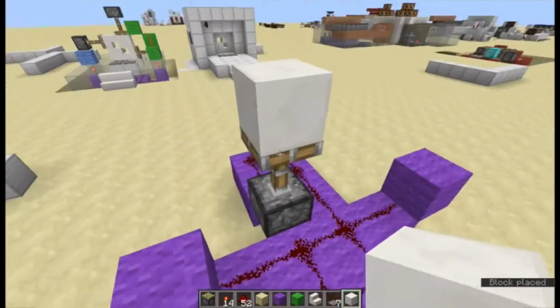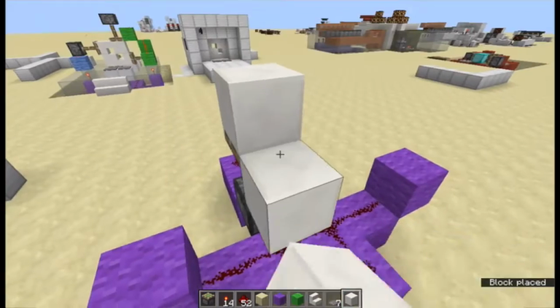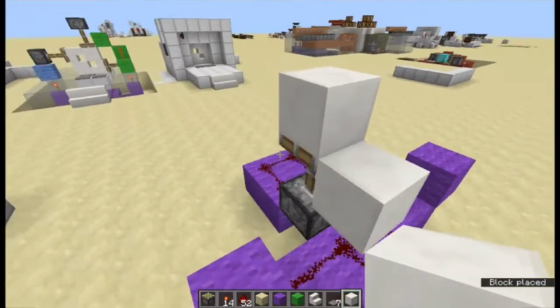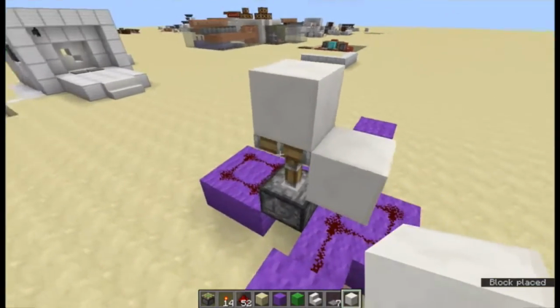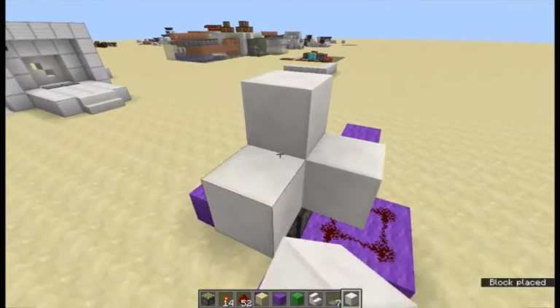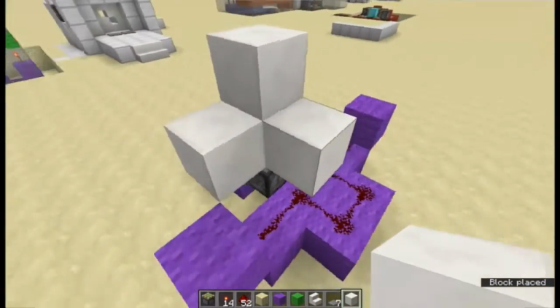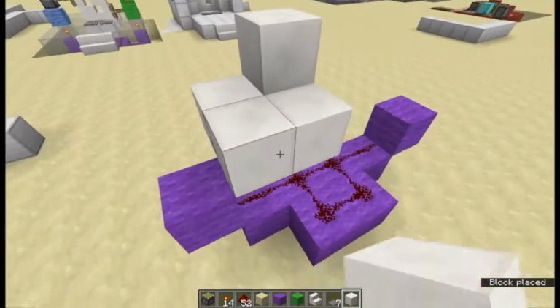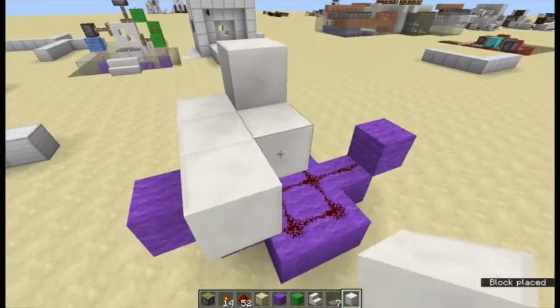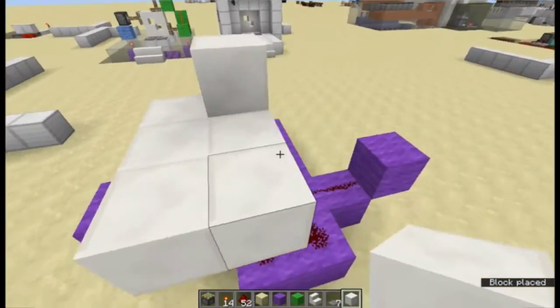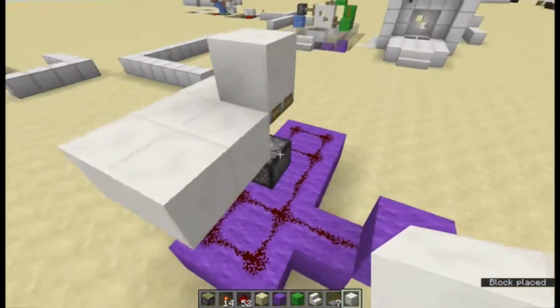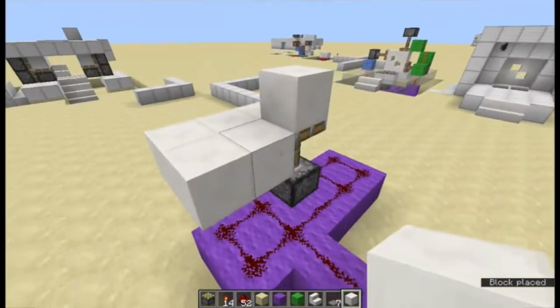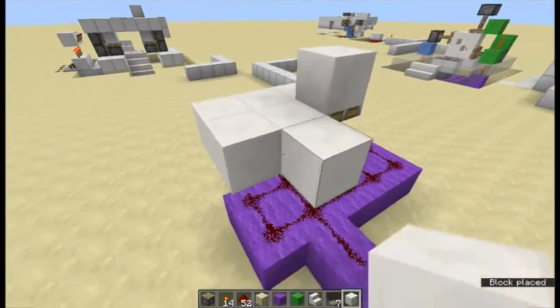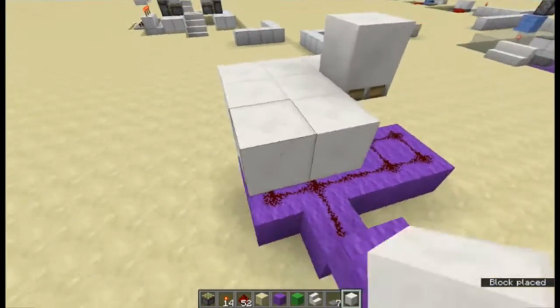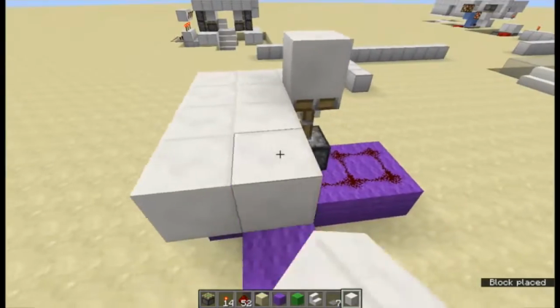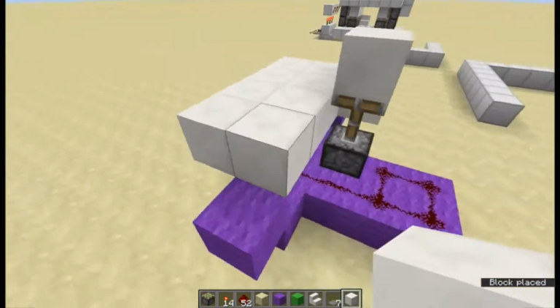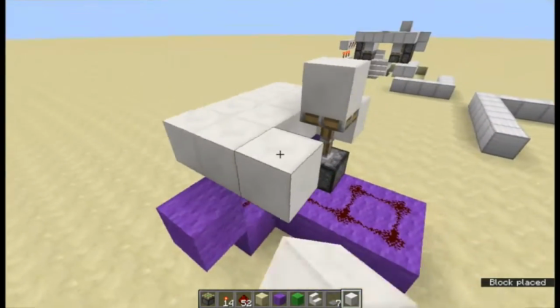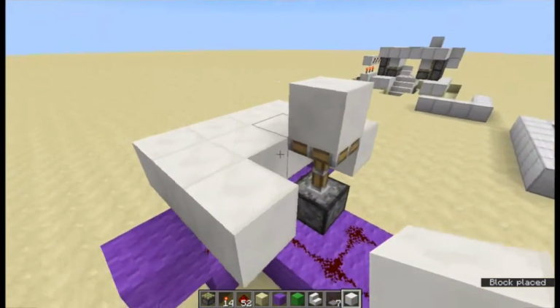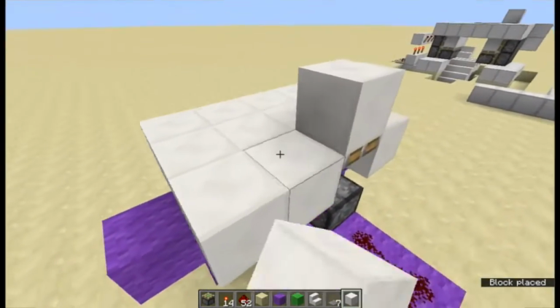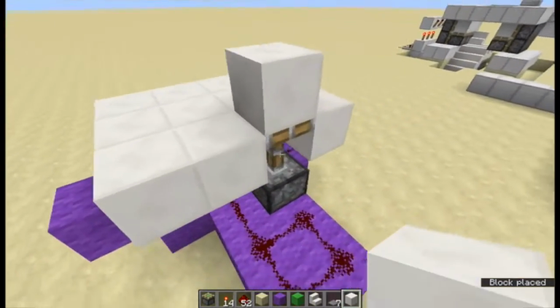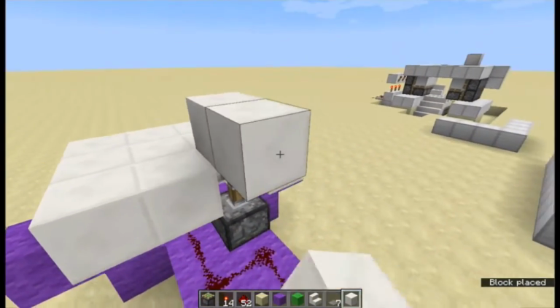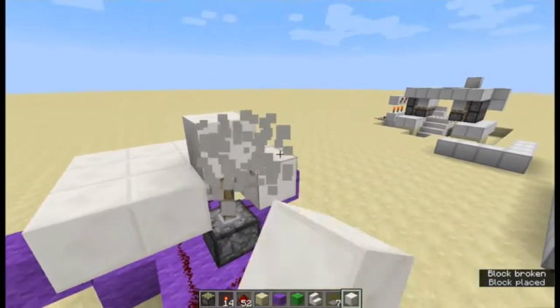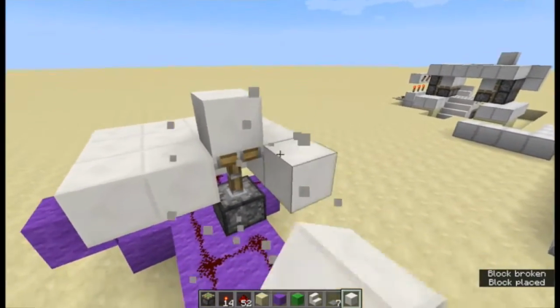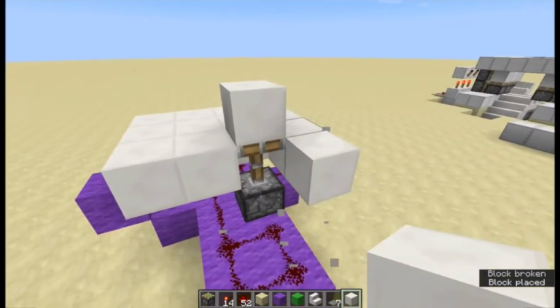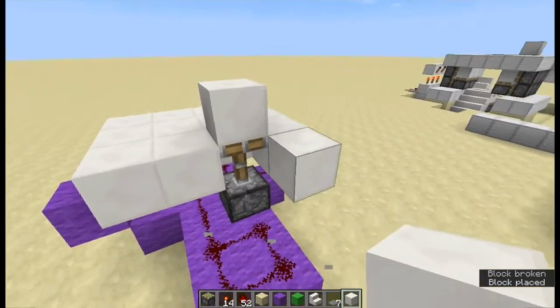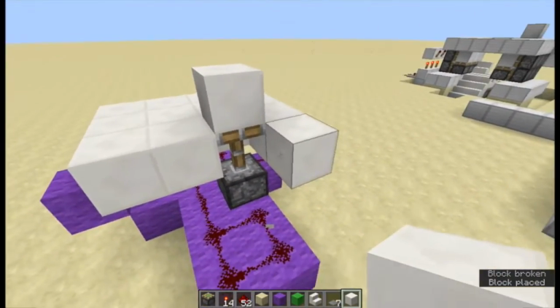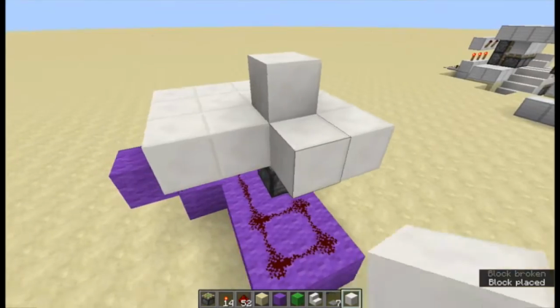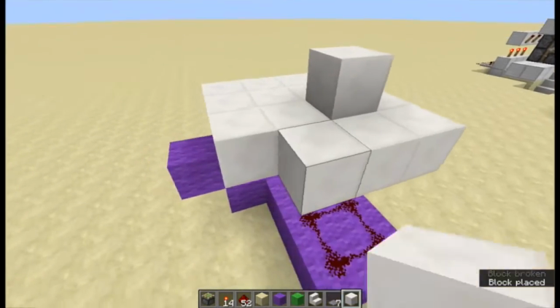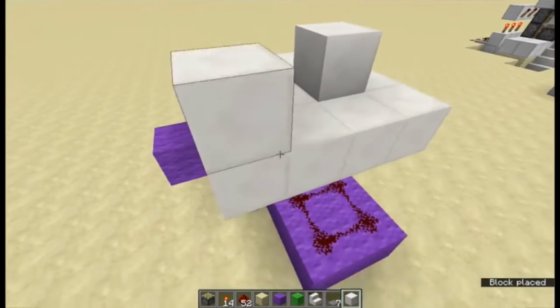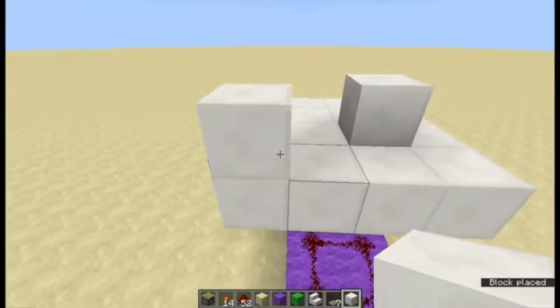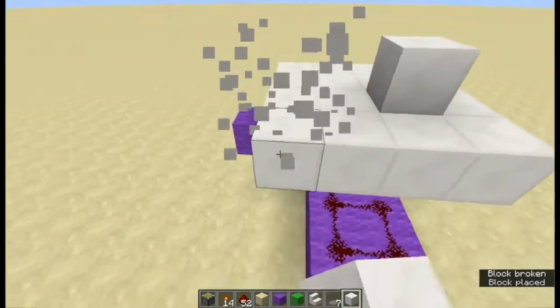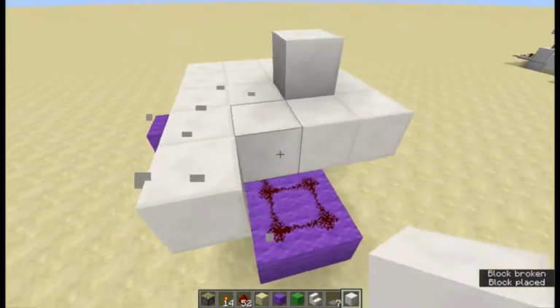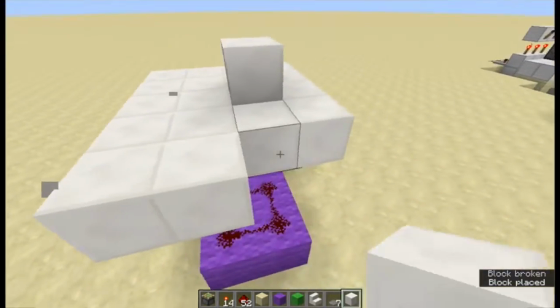Then we need to place a block on top, and that's a piece of our door already in the closed position. So we'll place our floor around like this — there, there, there, there. Just place it right around the piston so you can see where the floor is, and there you go.